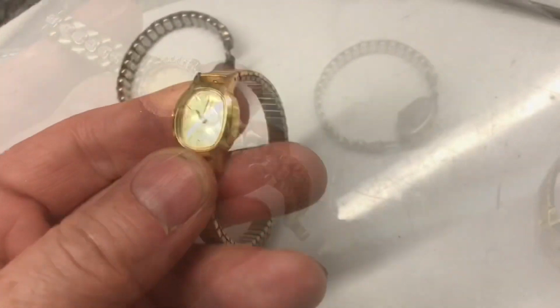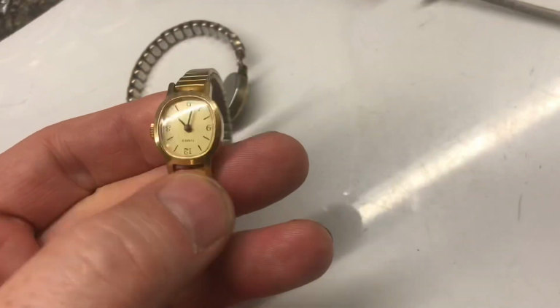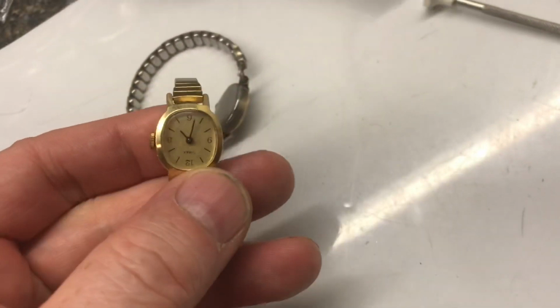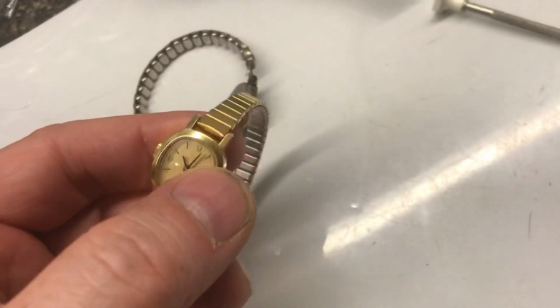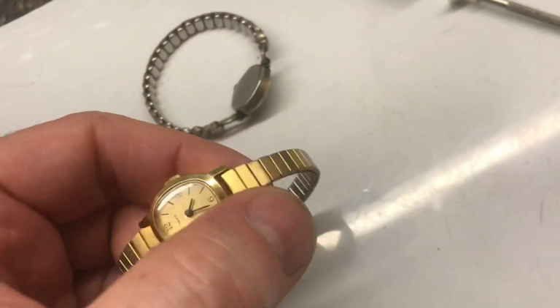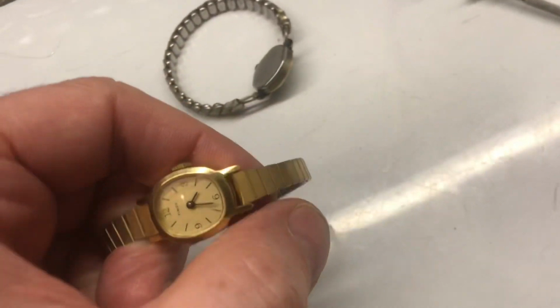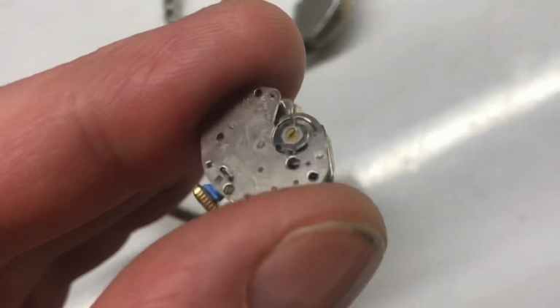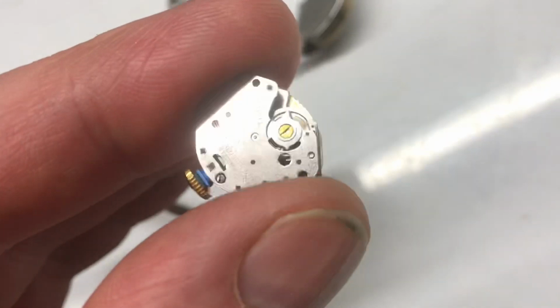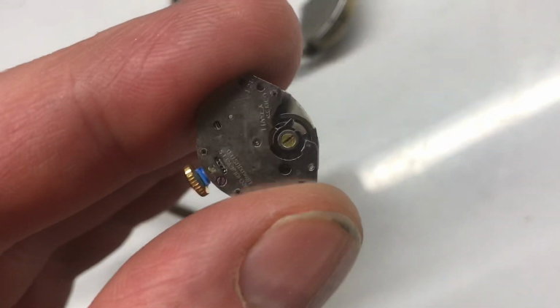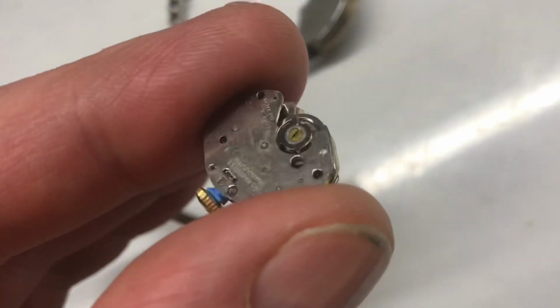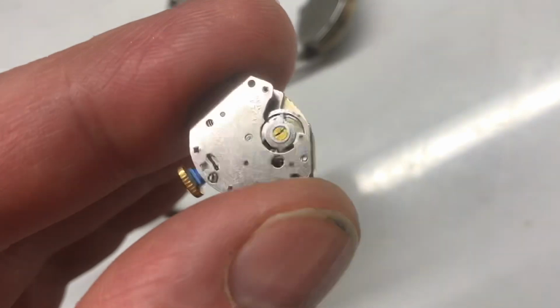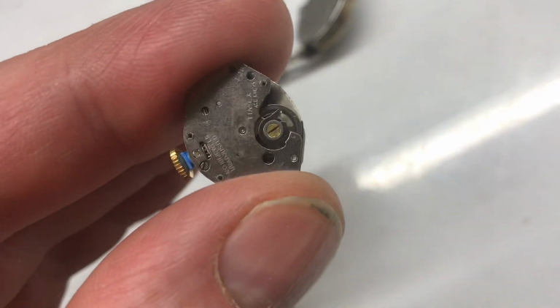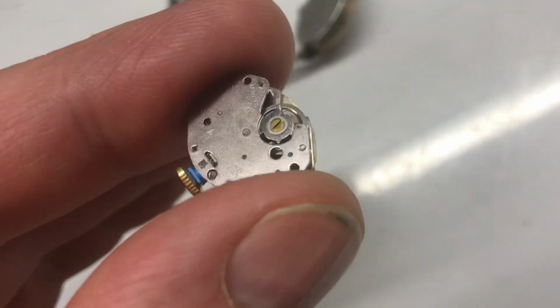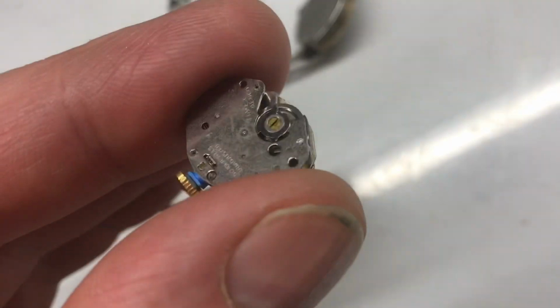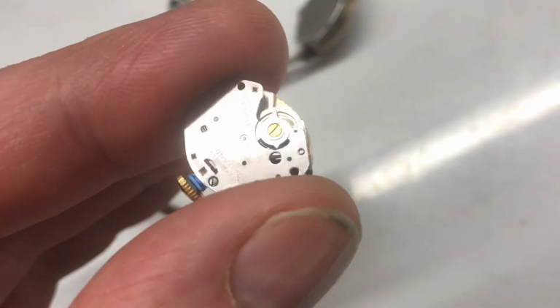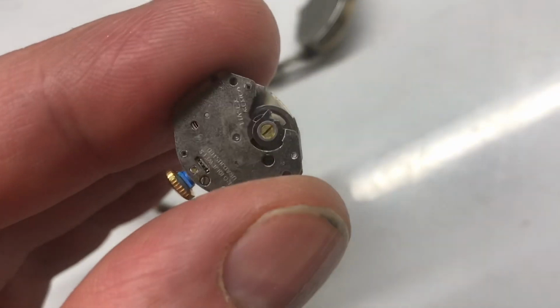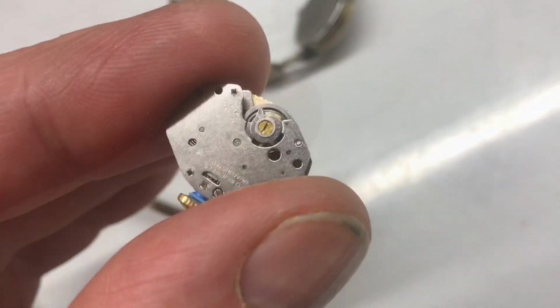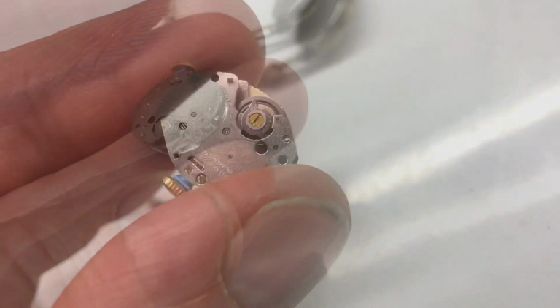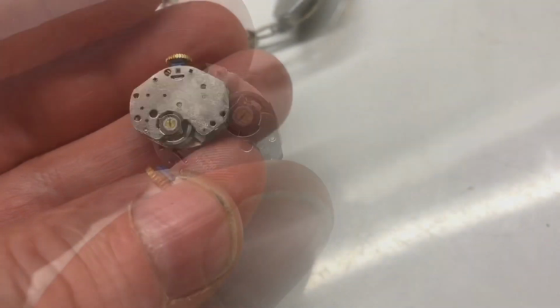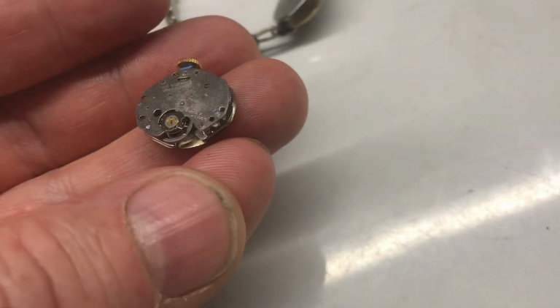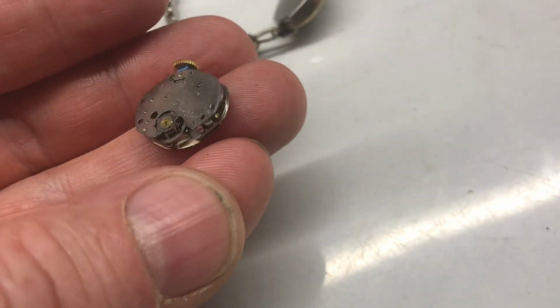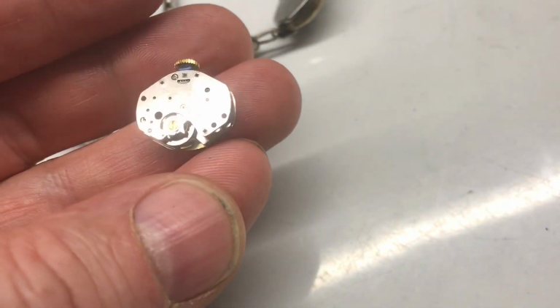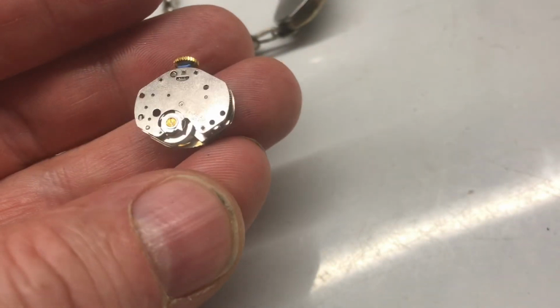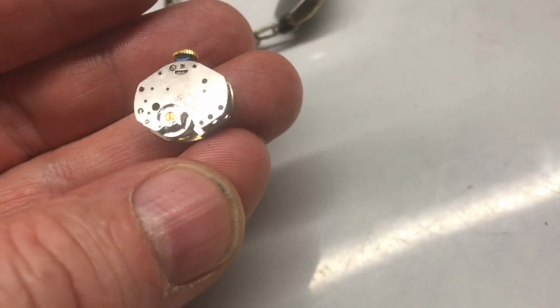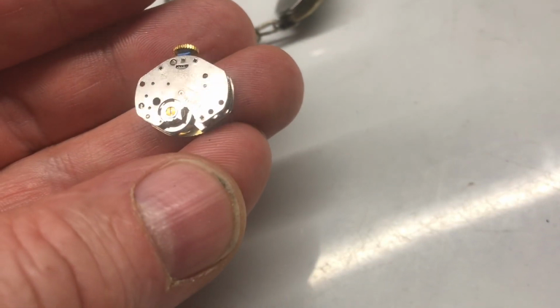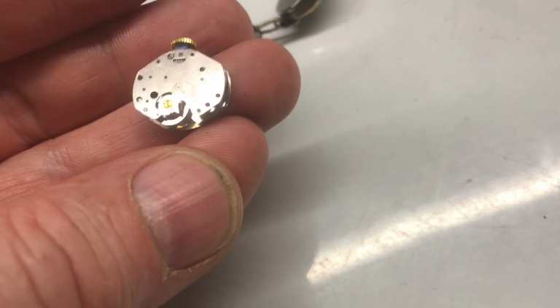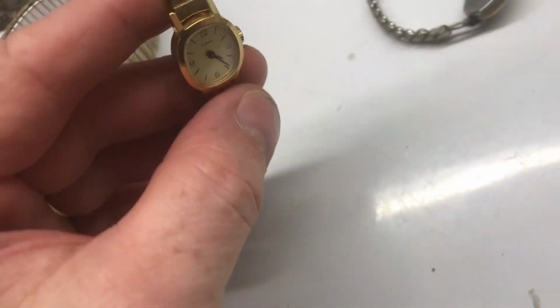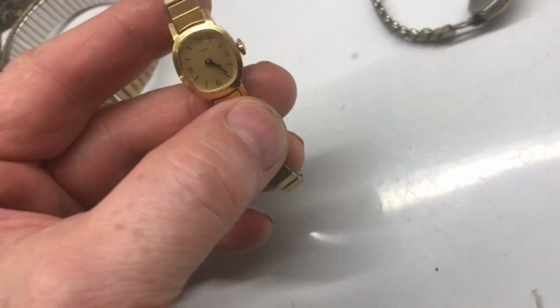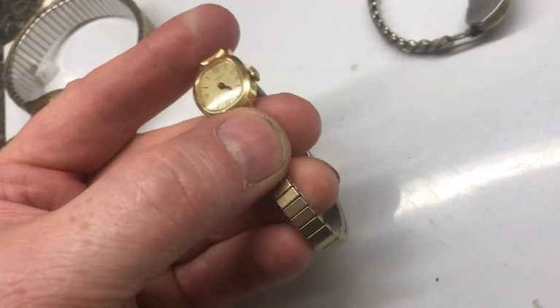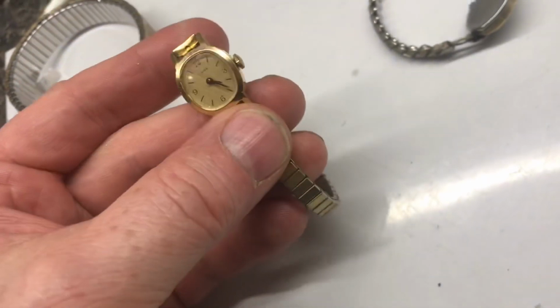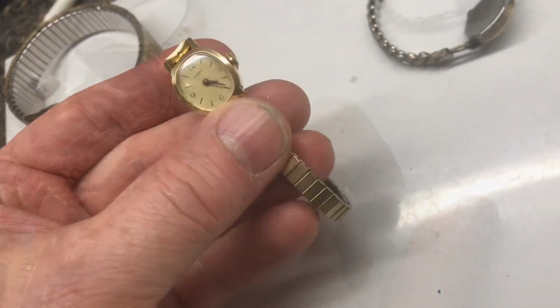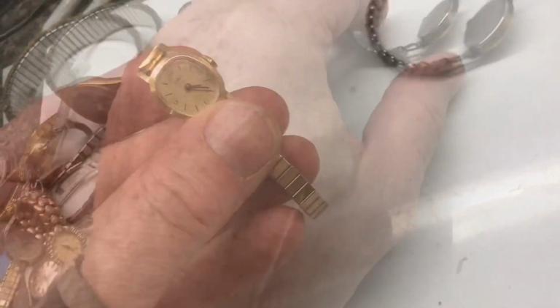Here's a Timex watch — we'll see if it works. When I take the movement out, it does run but it'll stop. A little bit of lighter fluid and this thing will run really nice. This would be a solid $20 watch.